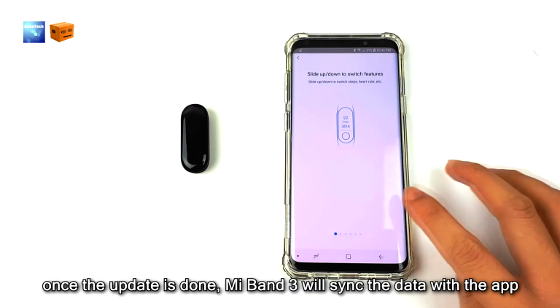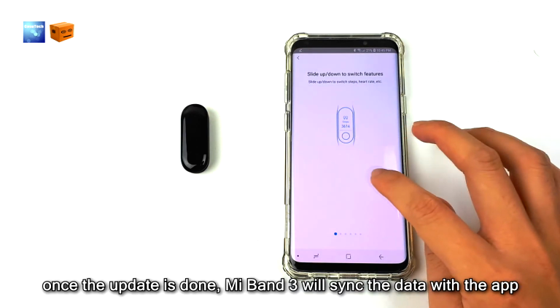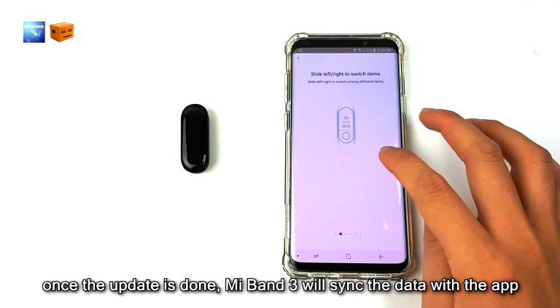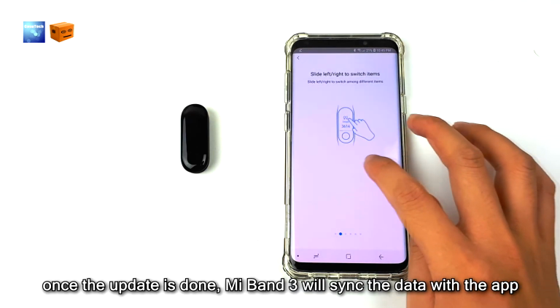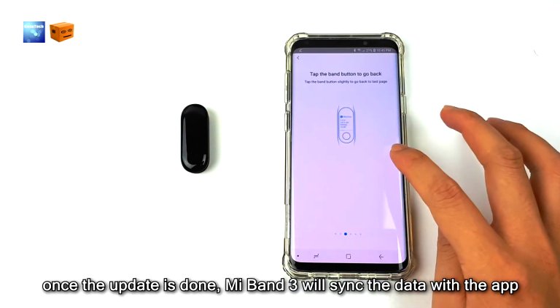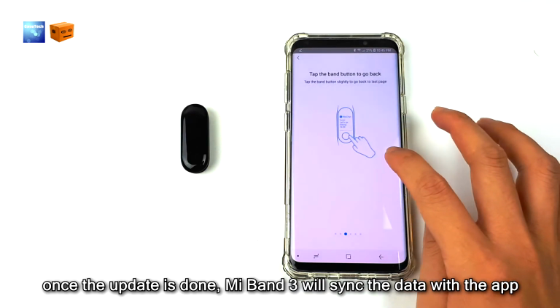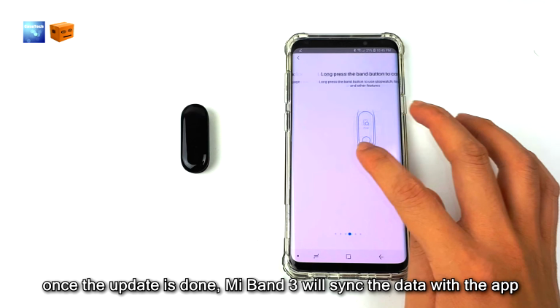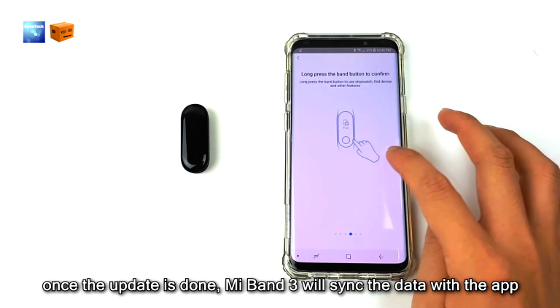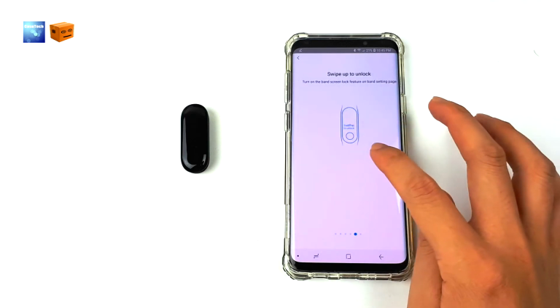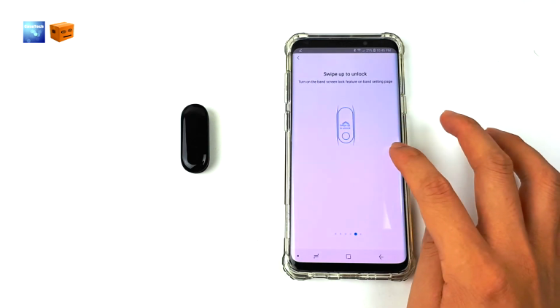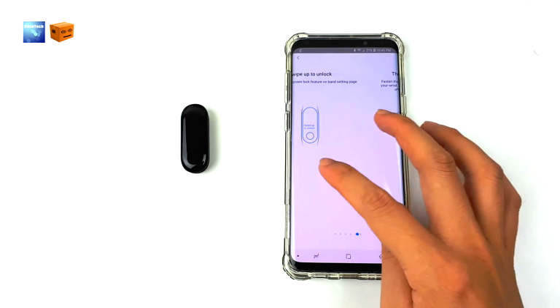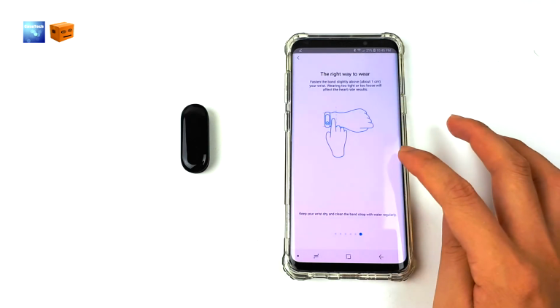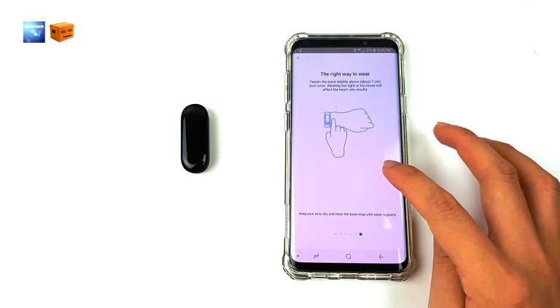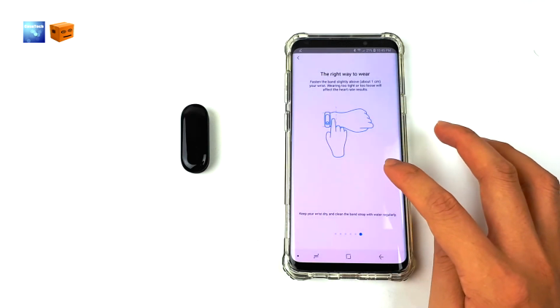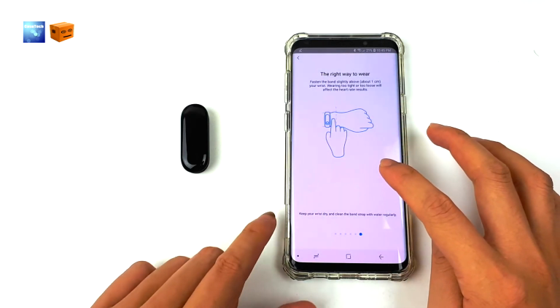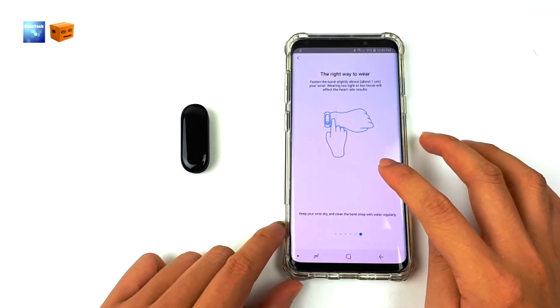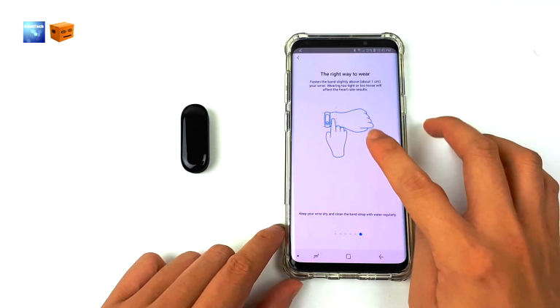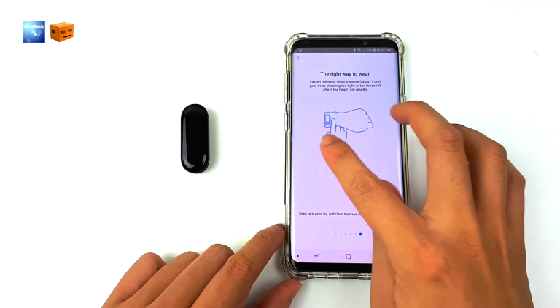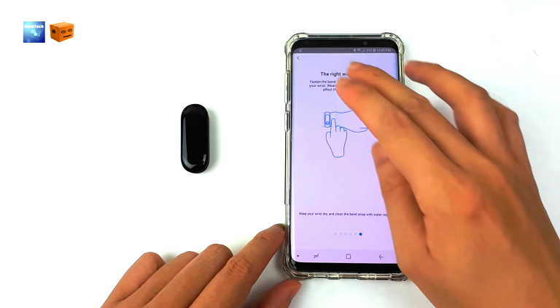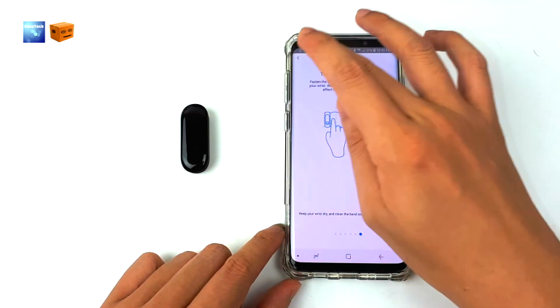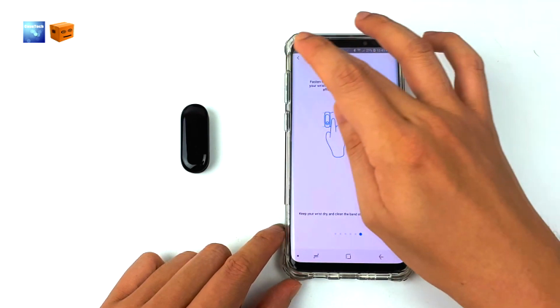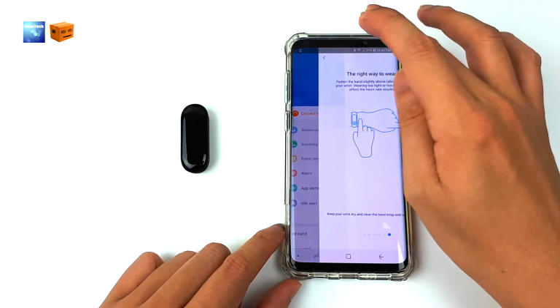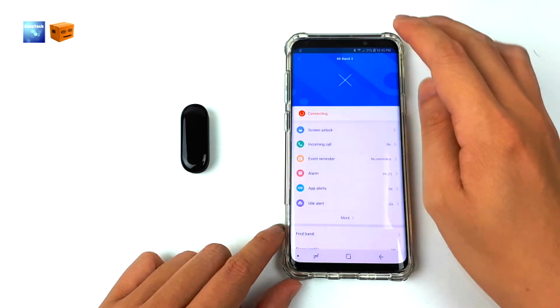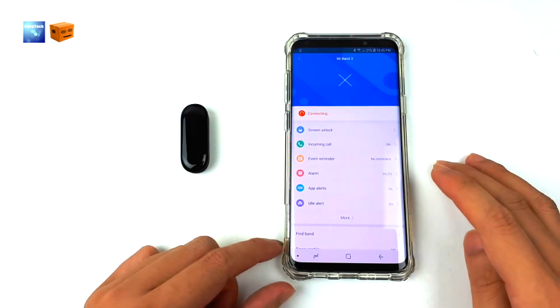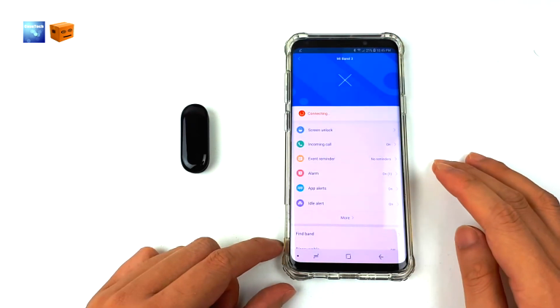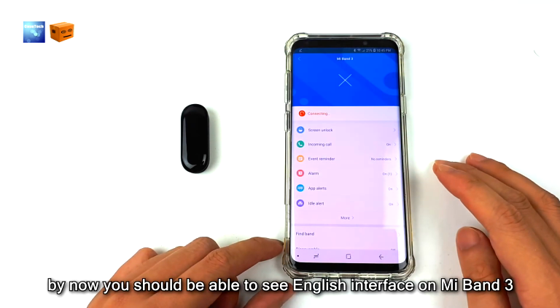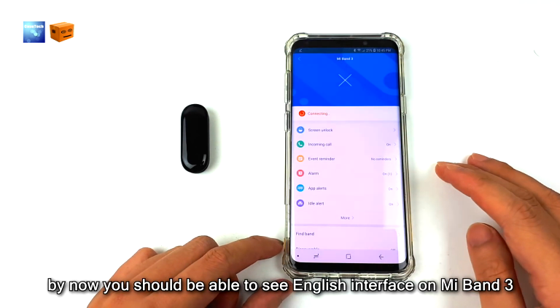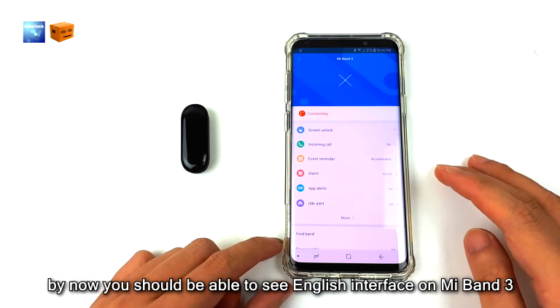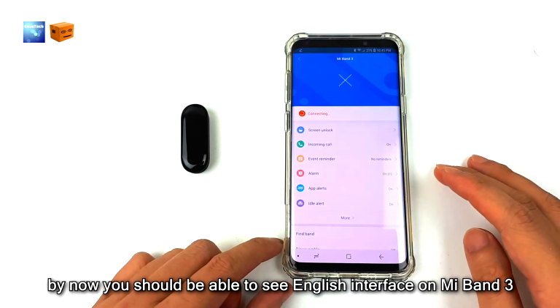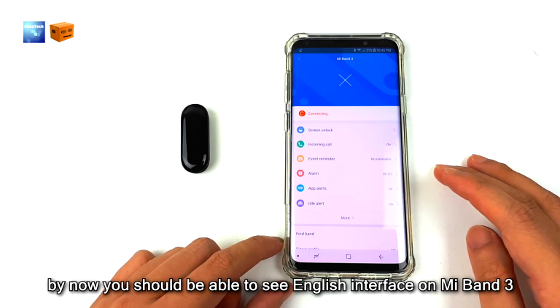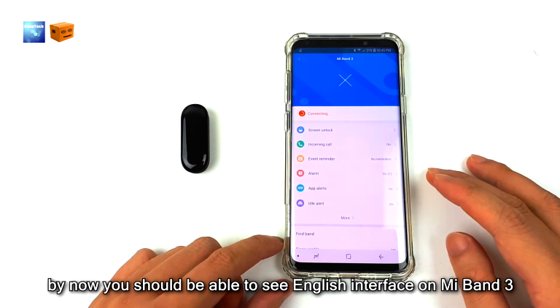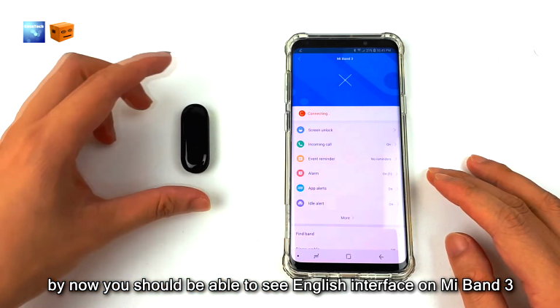Once the update is done, Mi Band 3 will sync the data with the app. By now you should be able to see English interface on Mi Band 3.